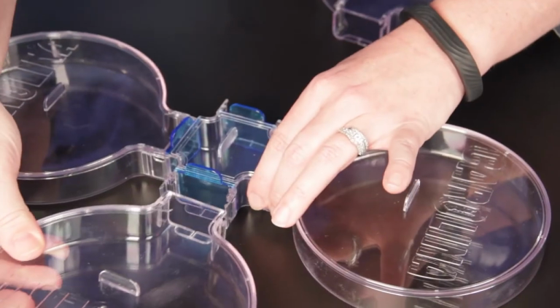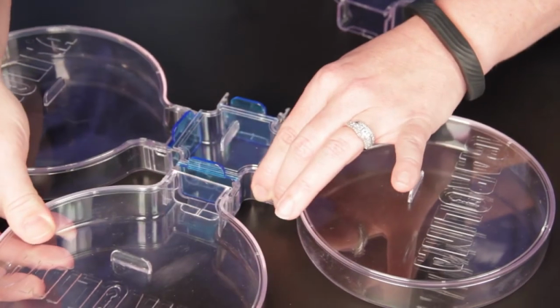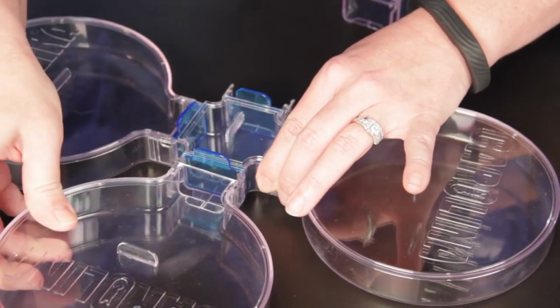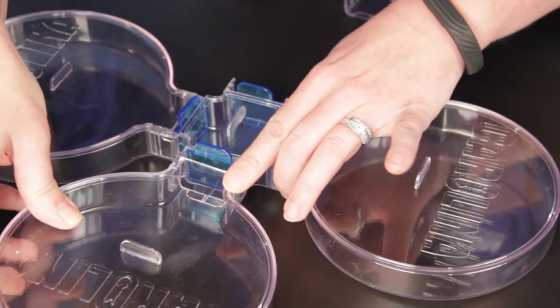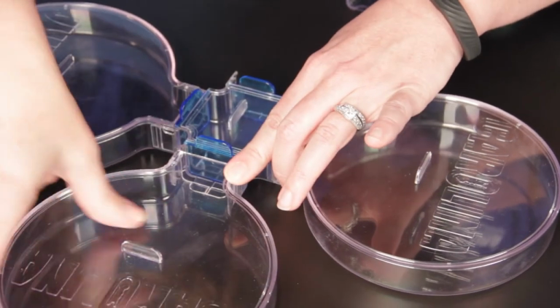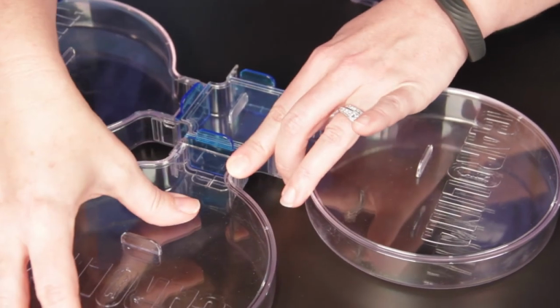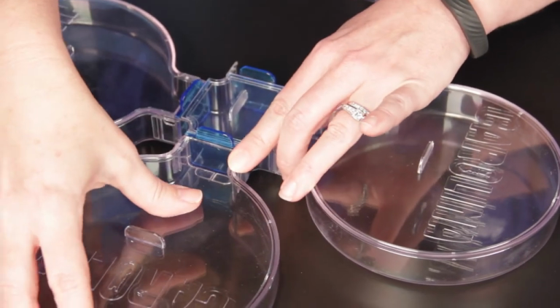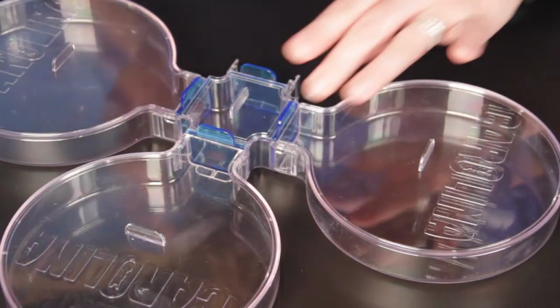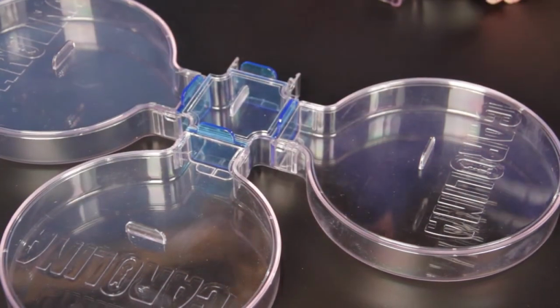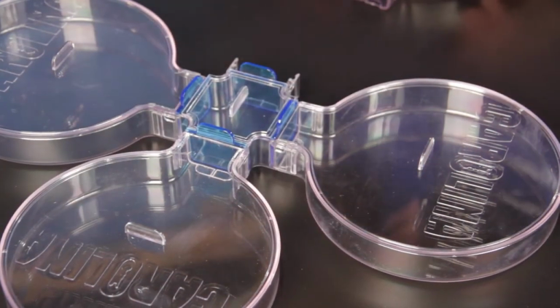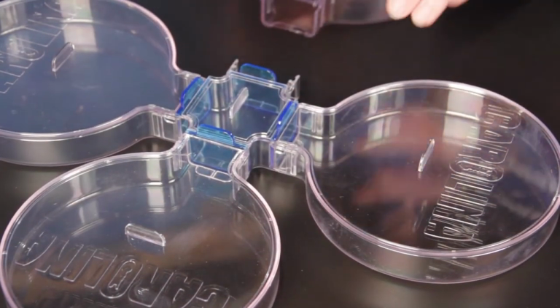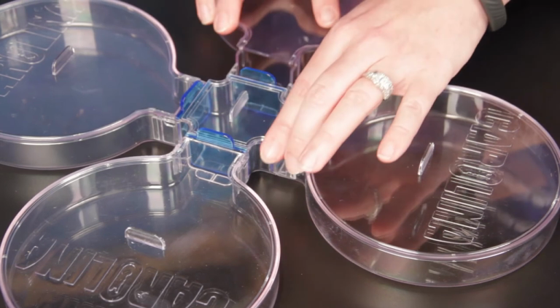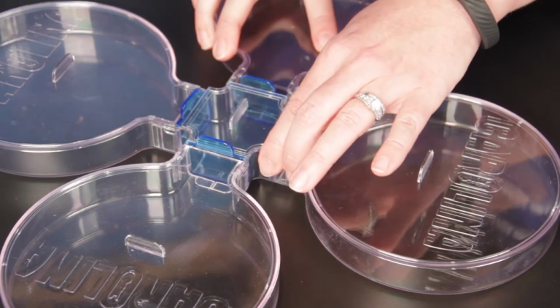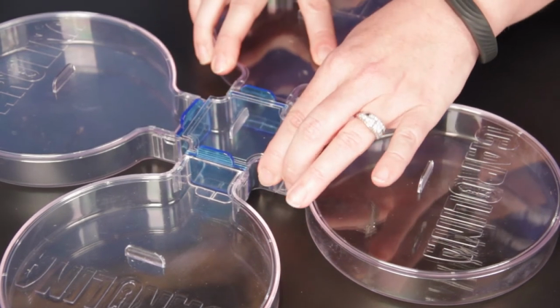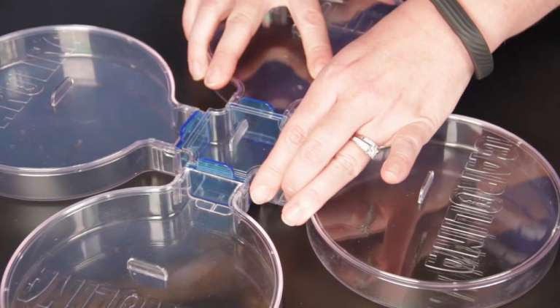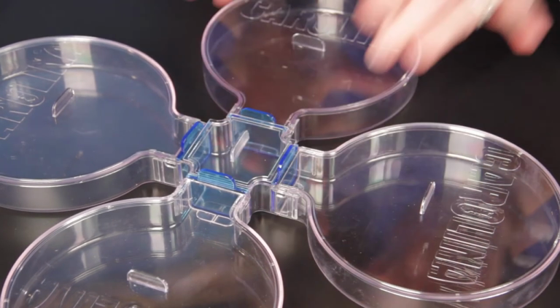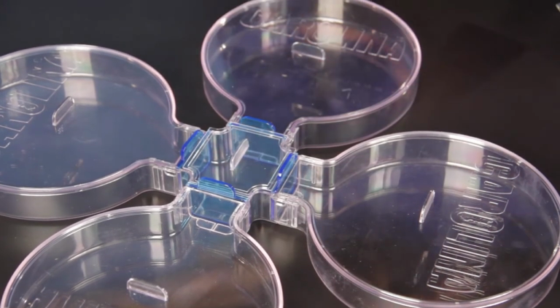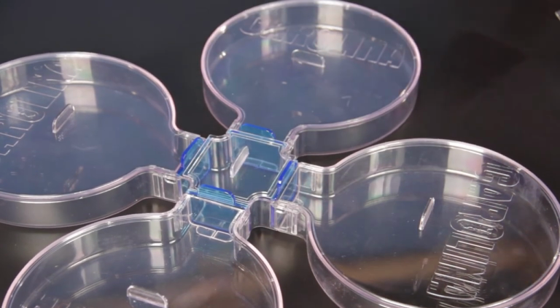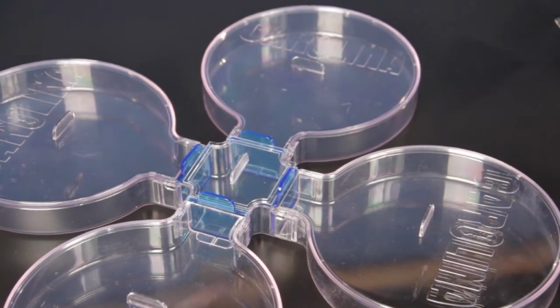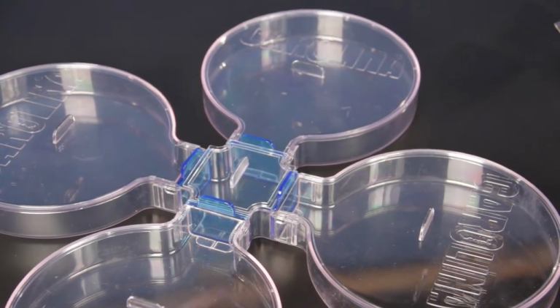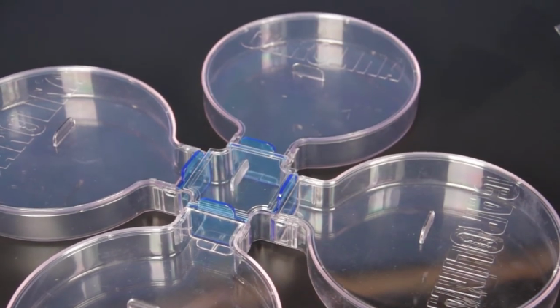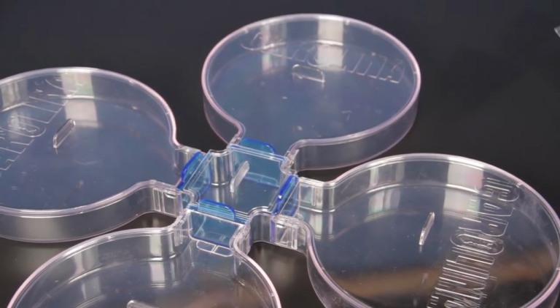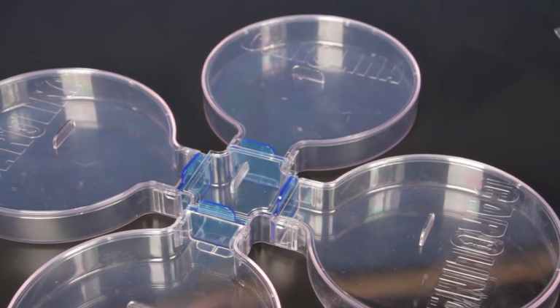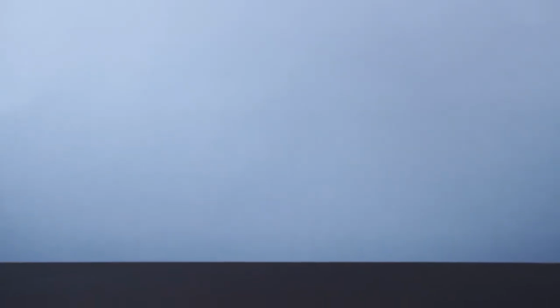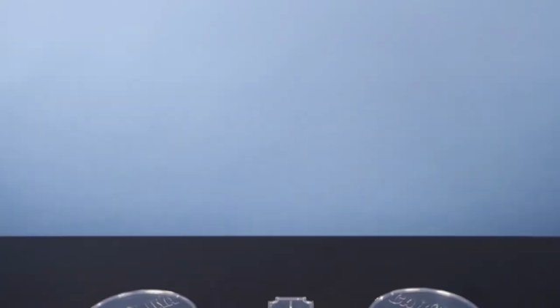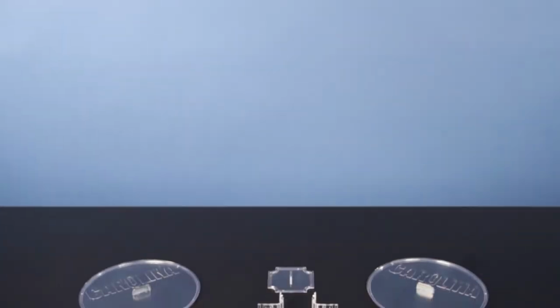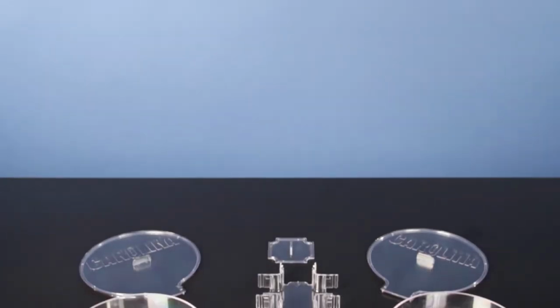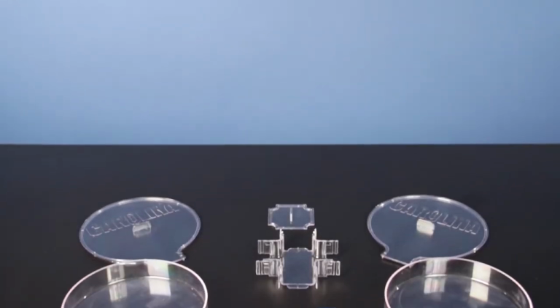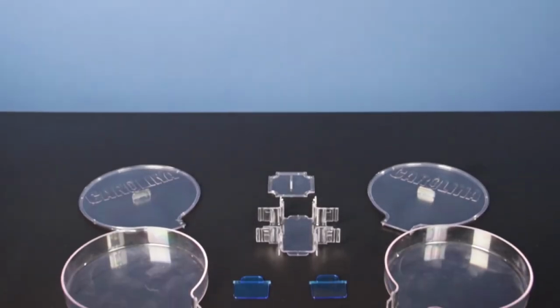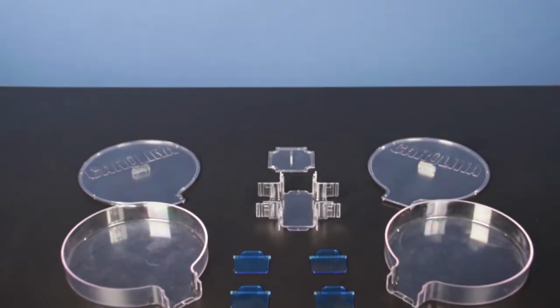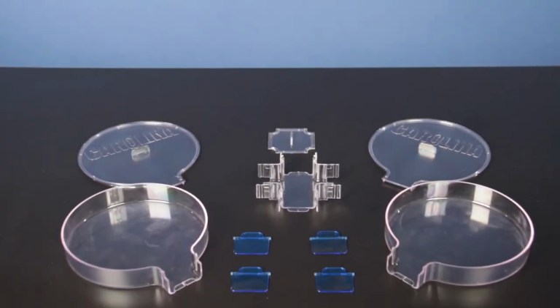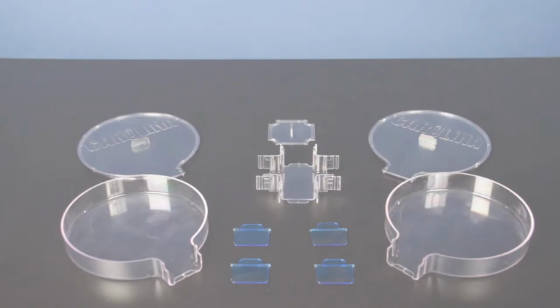You can add up to two additional chambers to make it a four-way choice. This setup allows you to have one control and three variables, all at one time. The sturdy plastic construction of the Large Choice Chamber is completely reusable, time and time again.